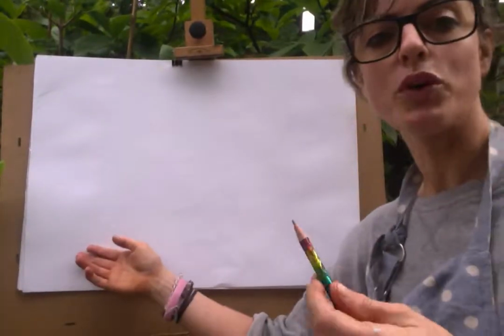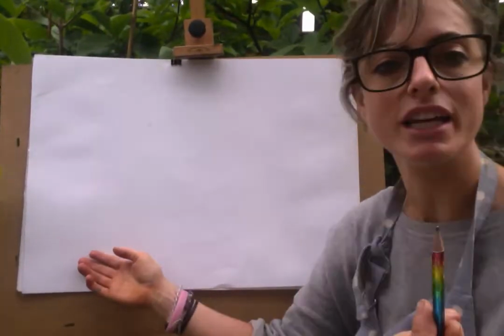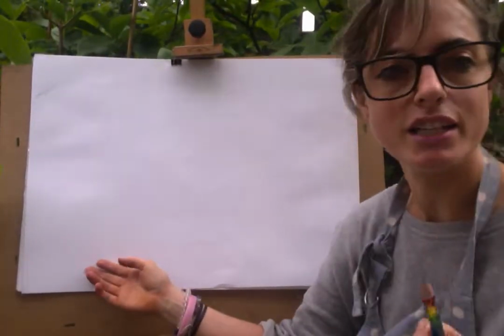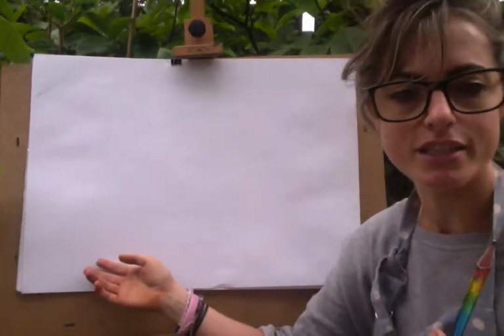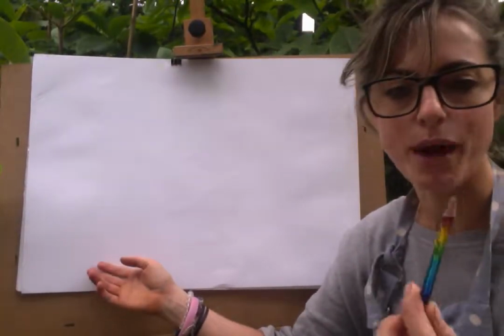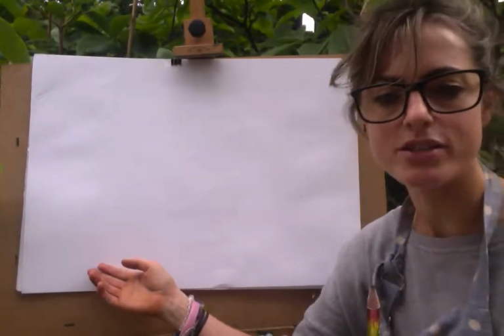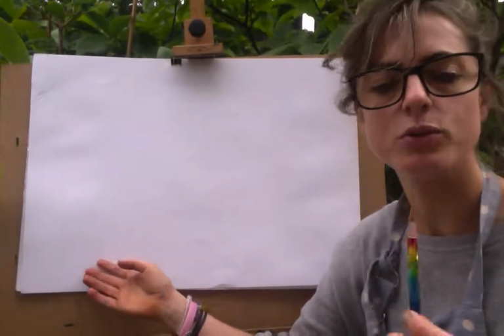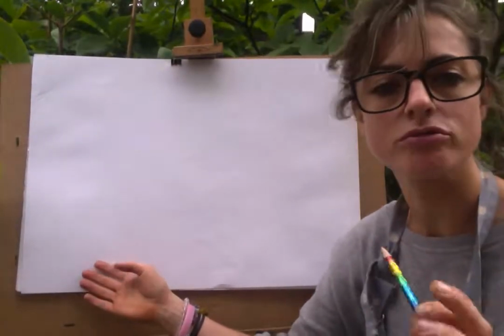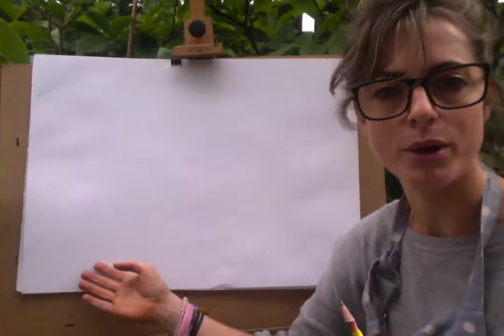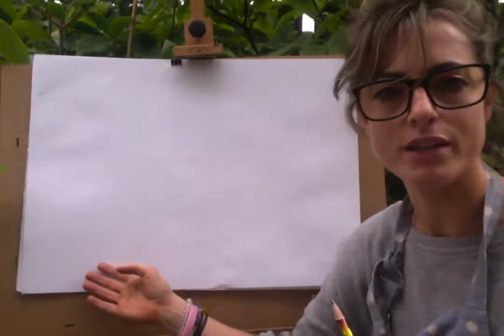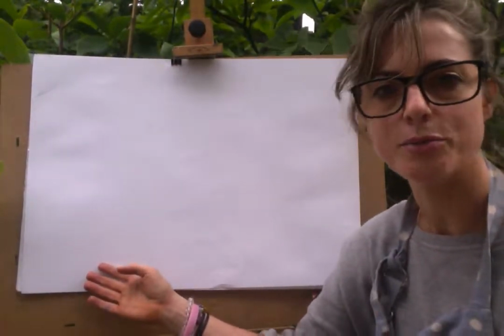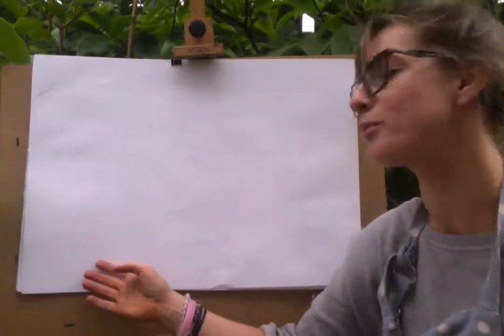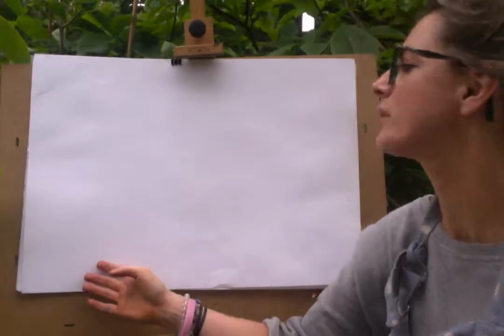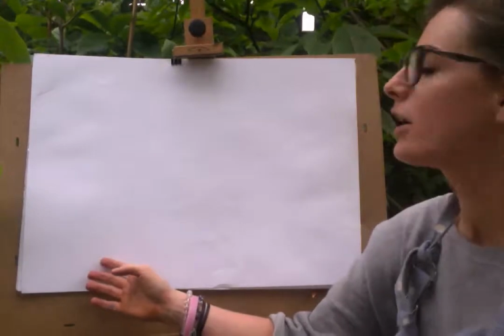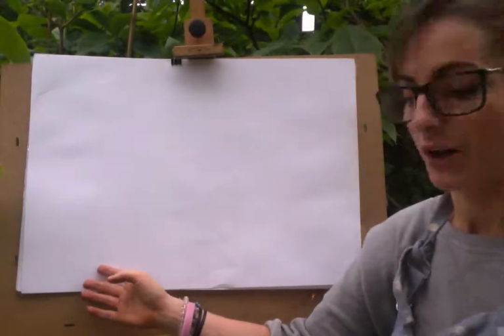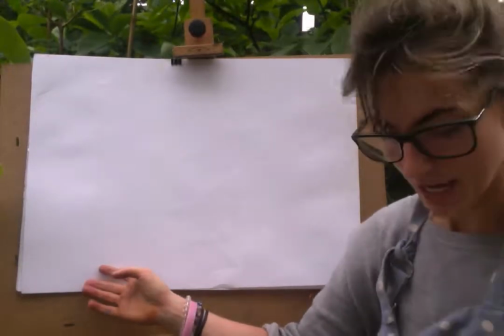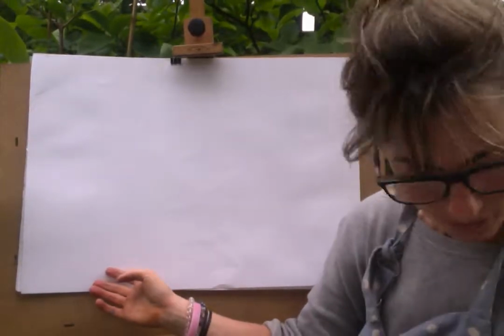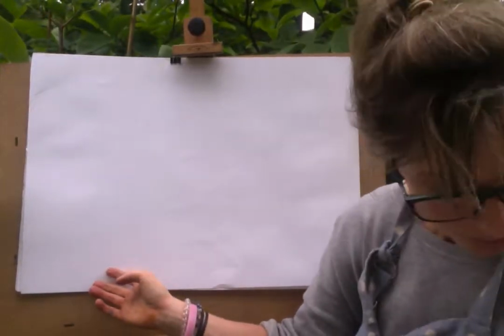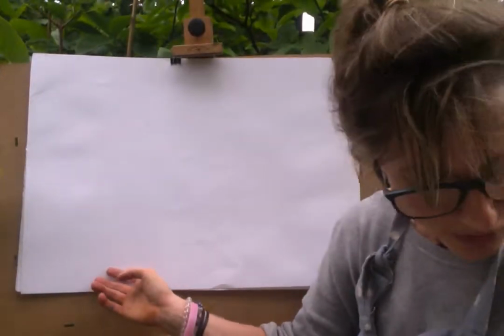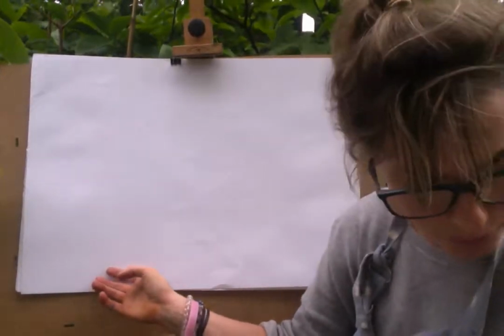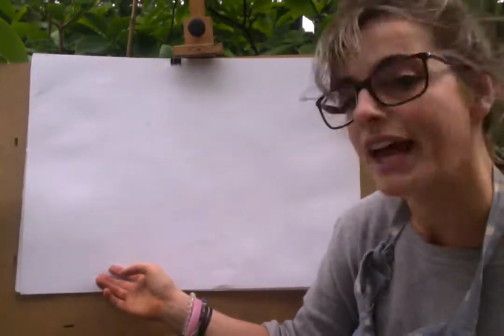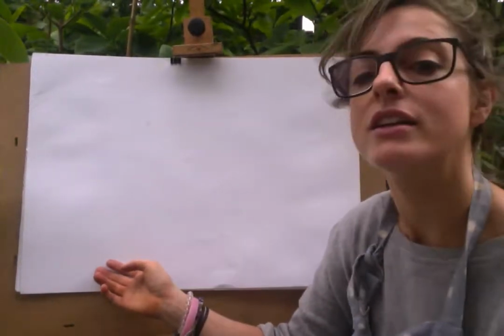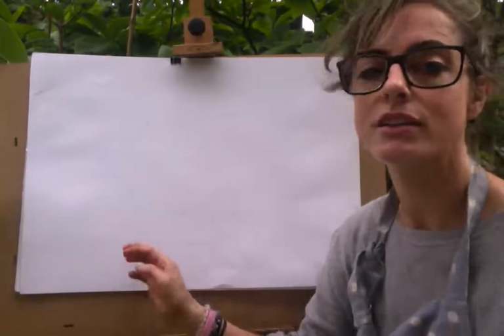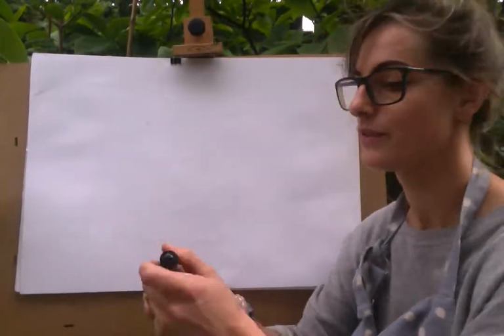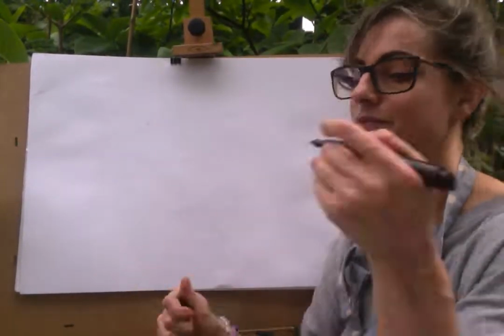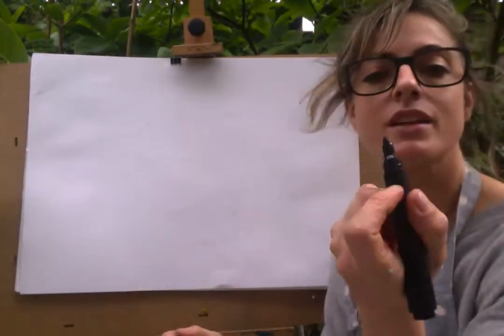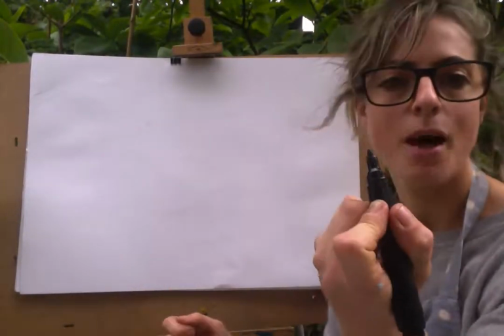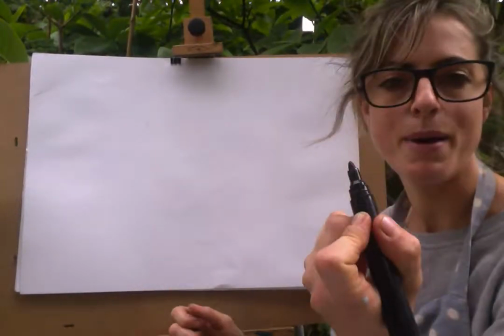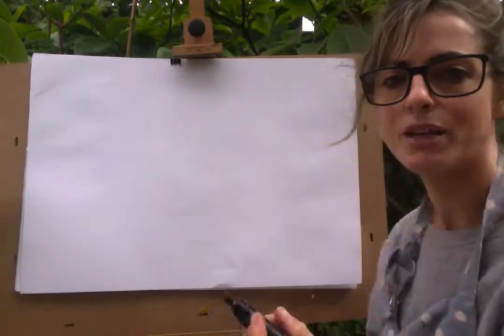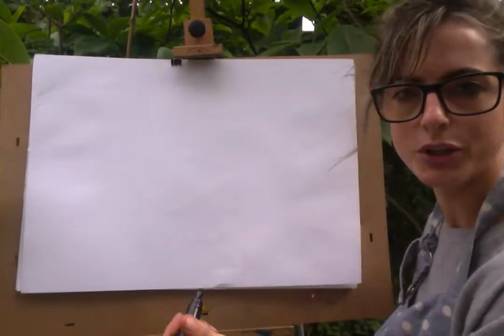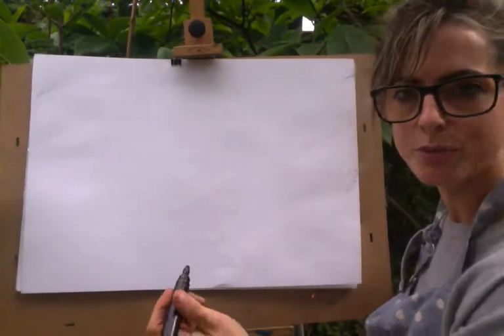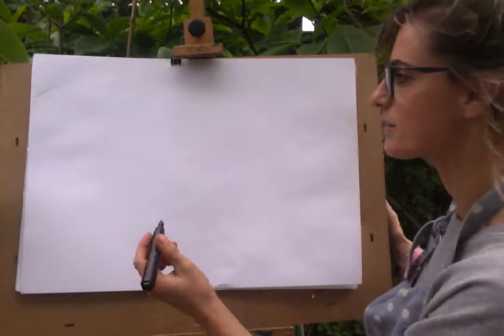All you need is a pencil, a rubber and some paper. I'm going to have a pen, but you need a pencil.